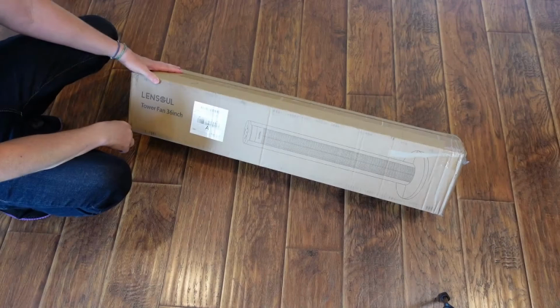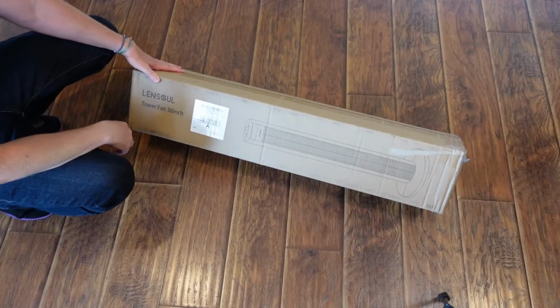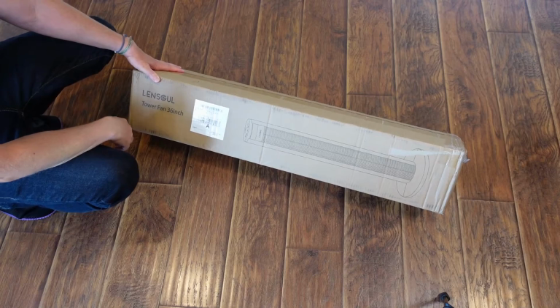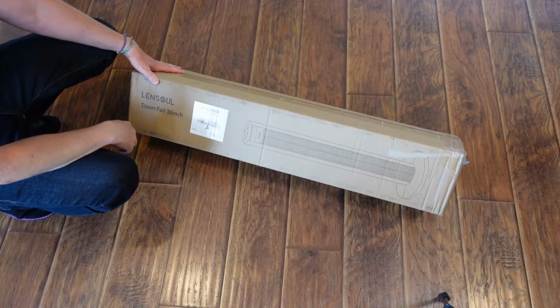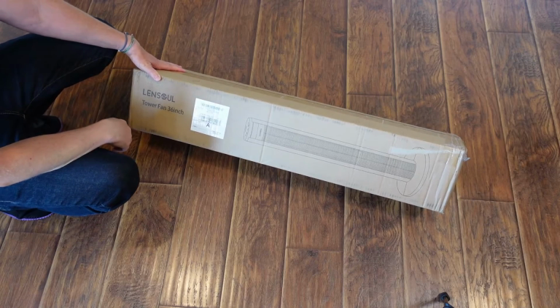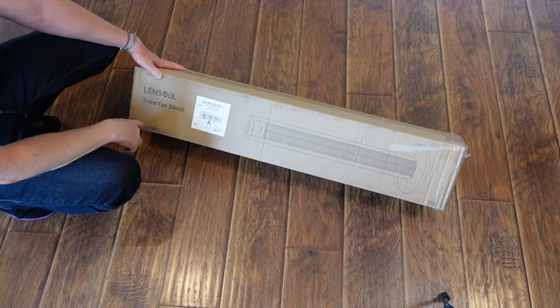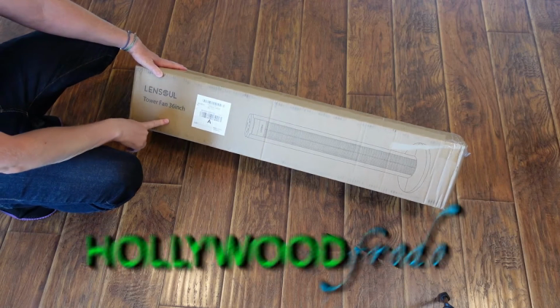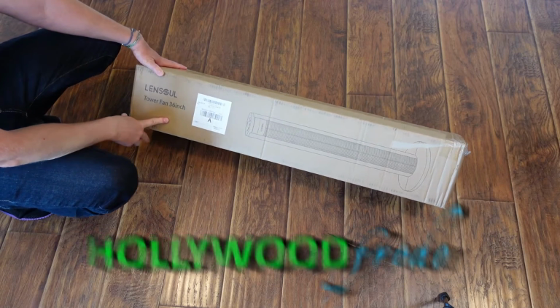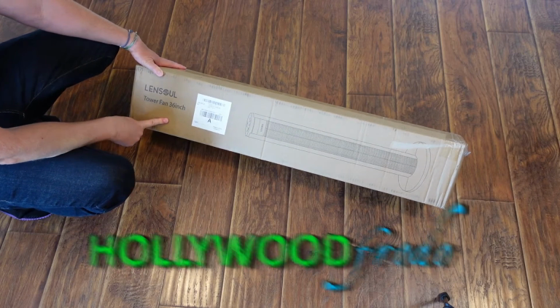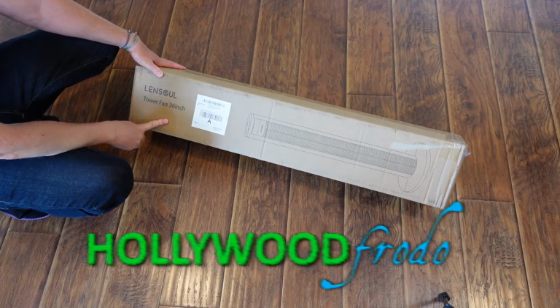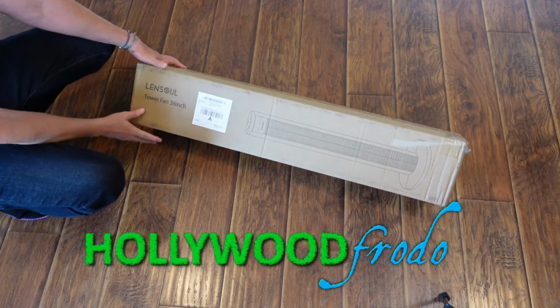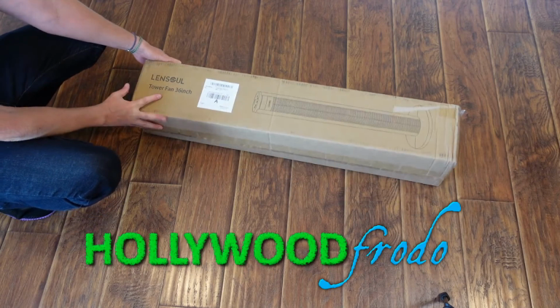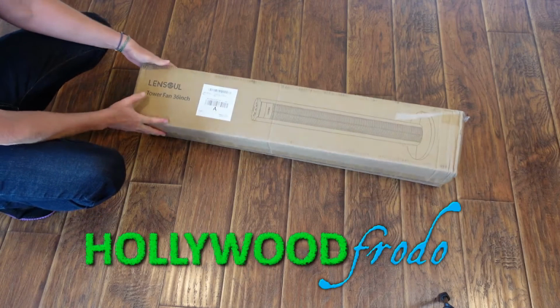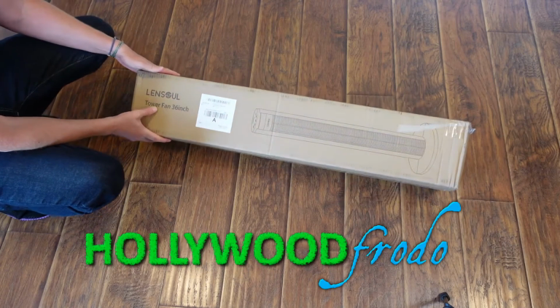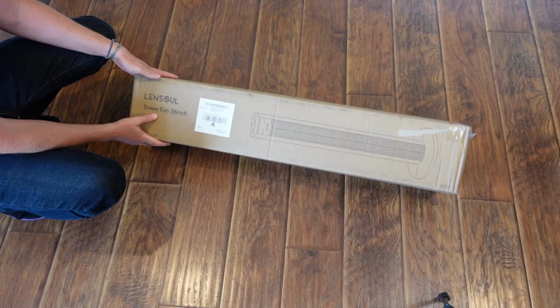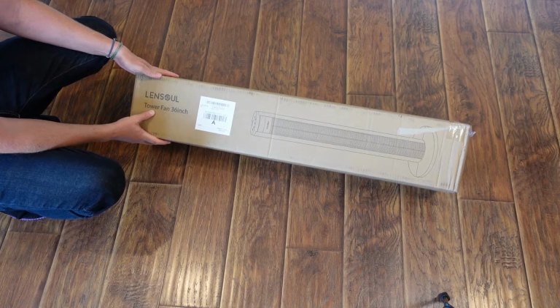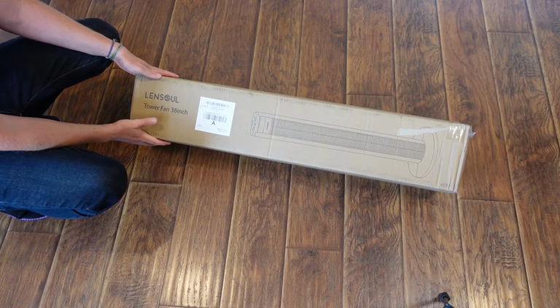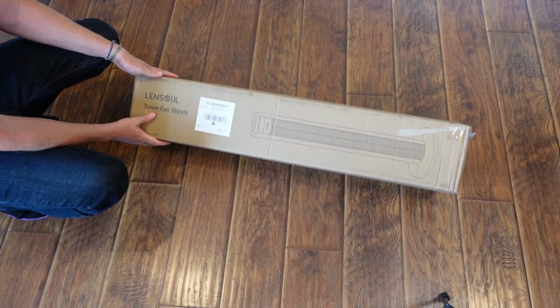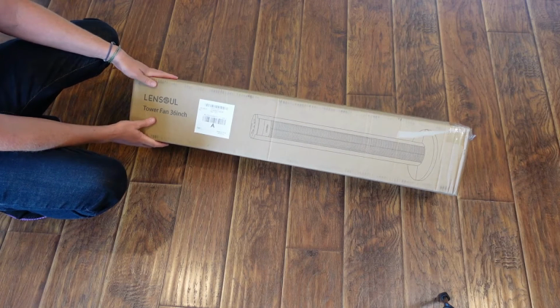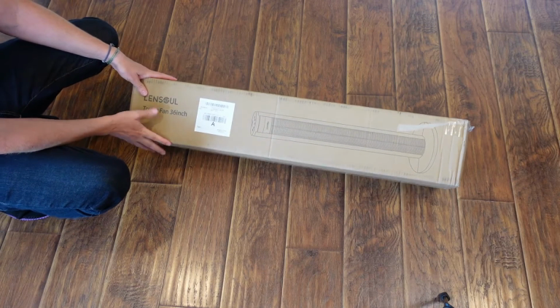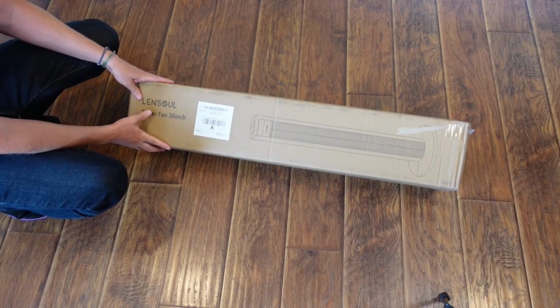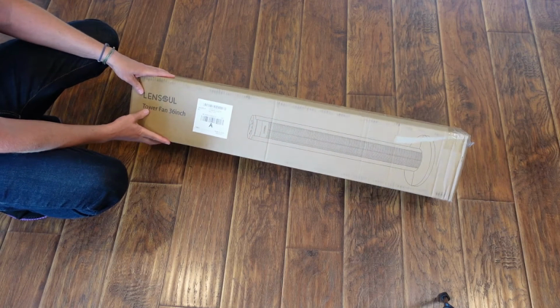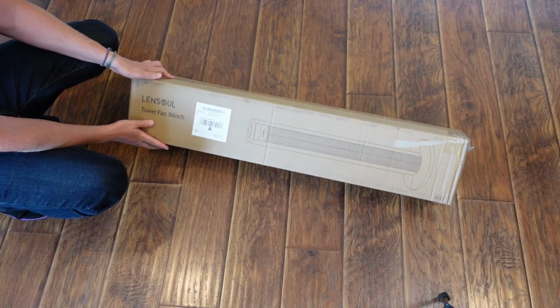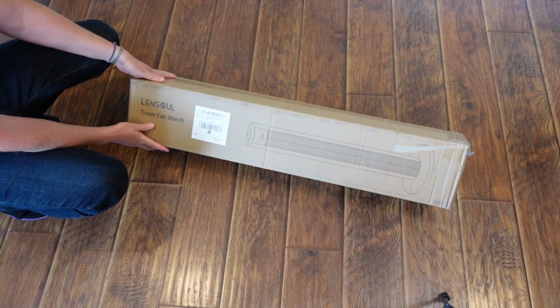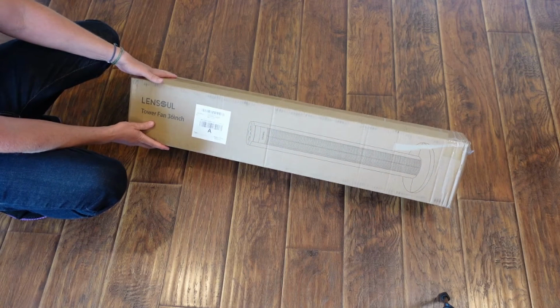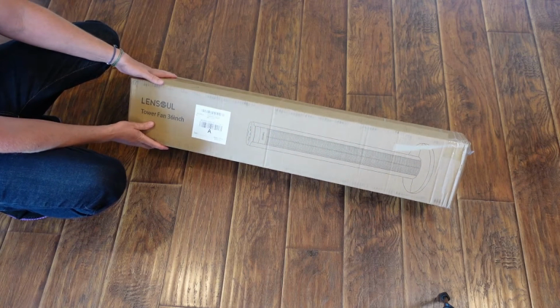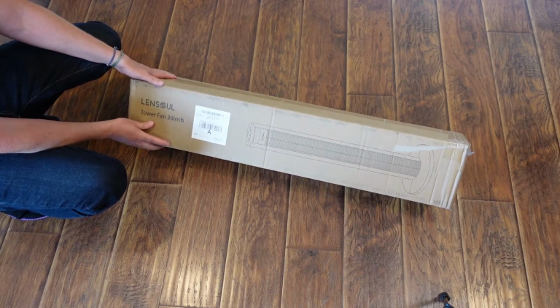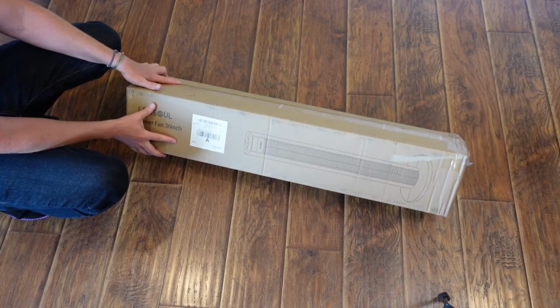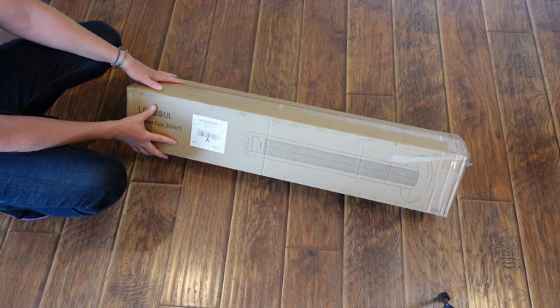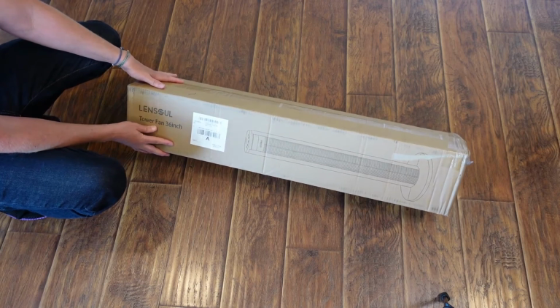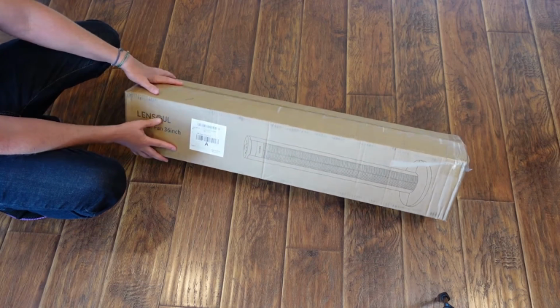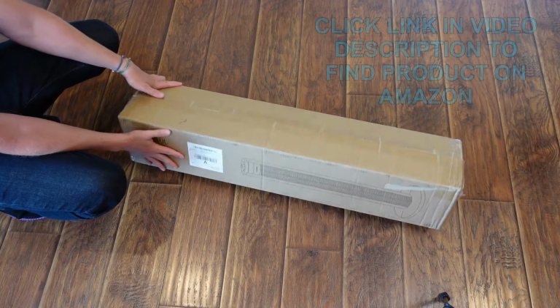Welcome to another edition of Eric's product reviews. I am Eric and this is going to be a quick unboxing of the Lensole 36-inch tower fan. This is an oscillating wireless remote-controlled tower fan by Lensole.